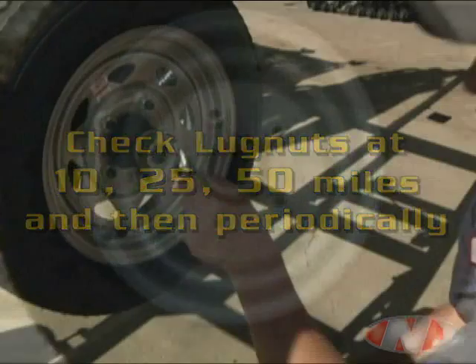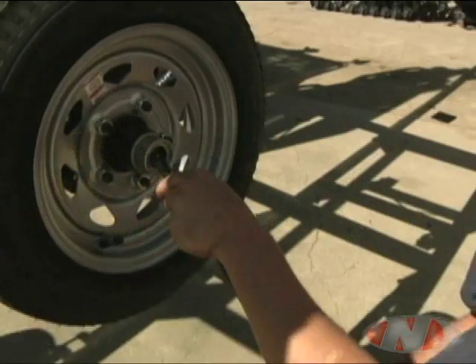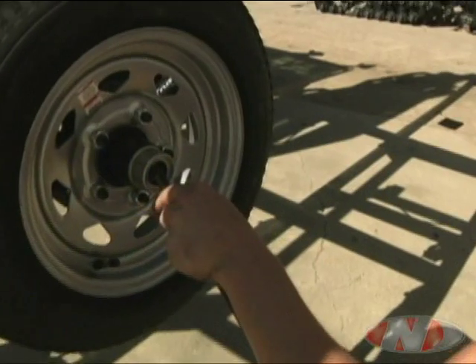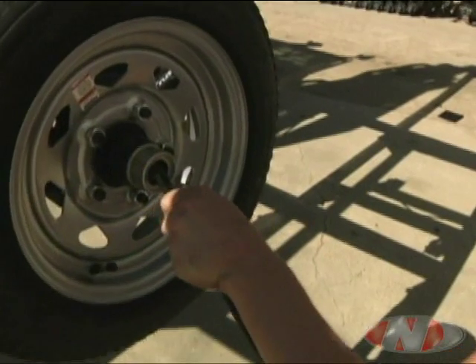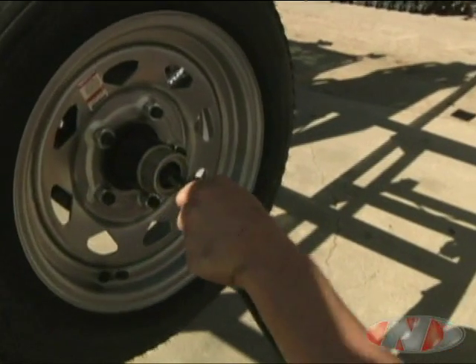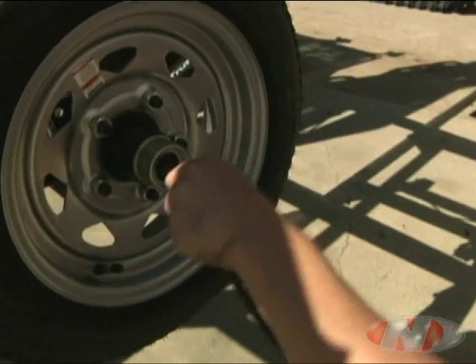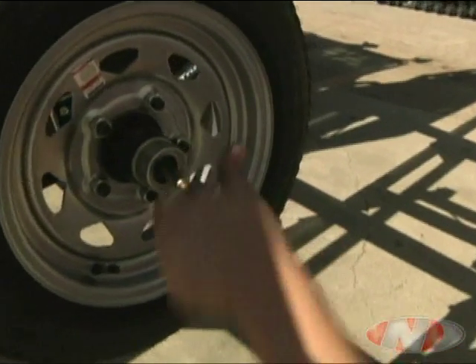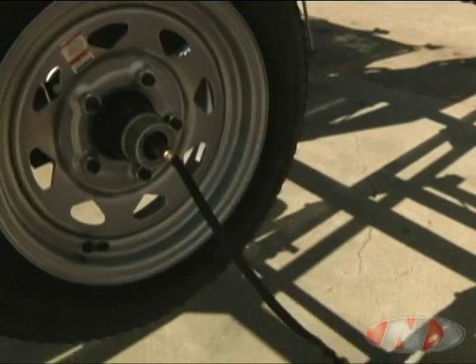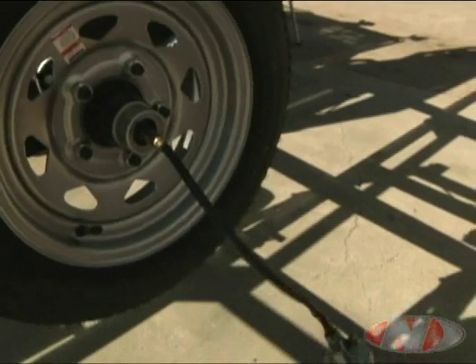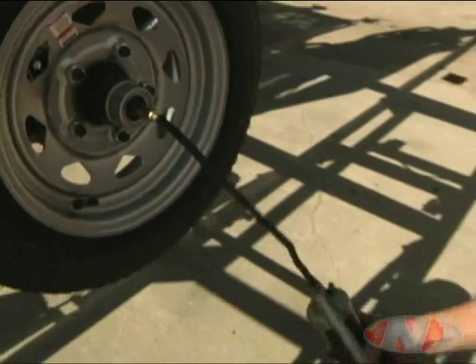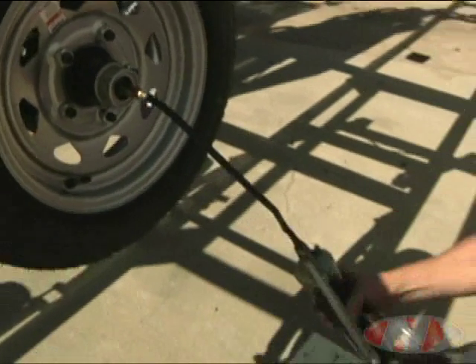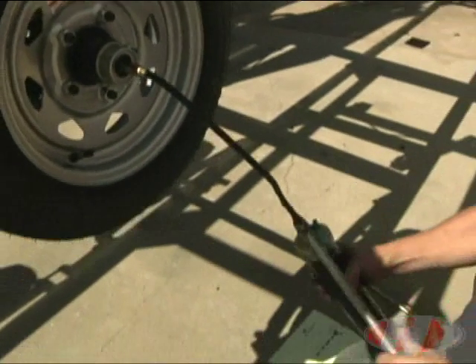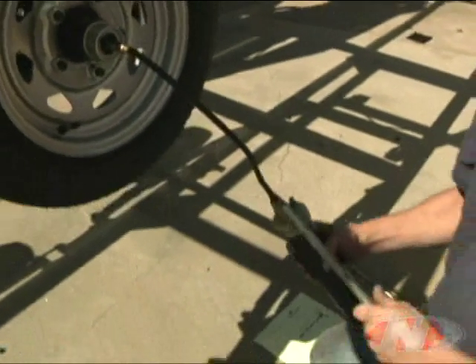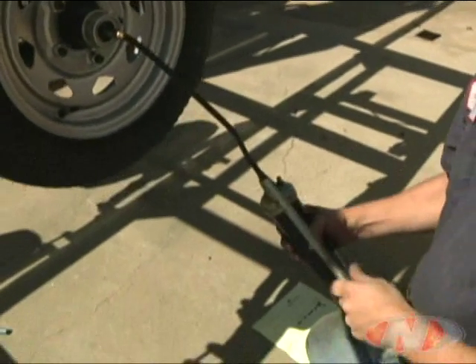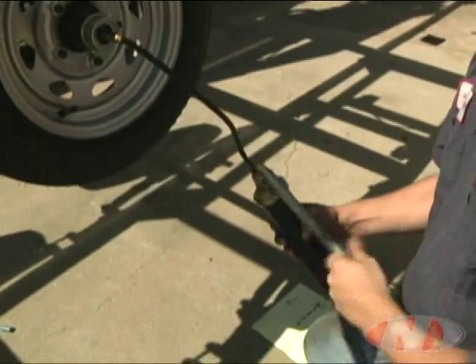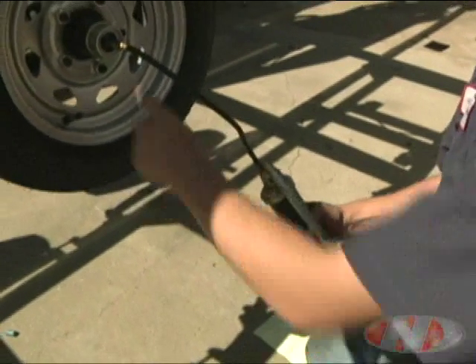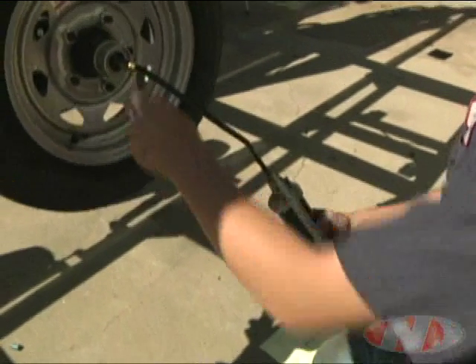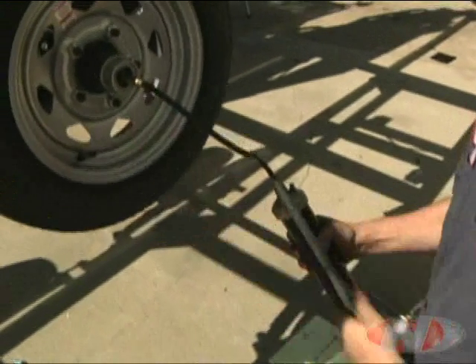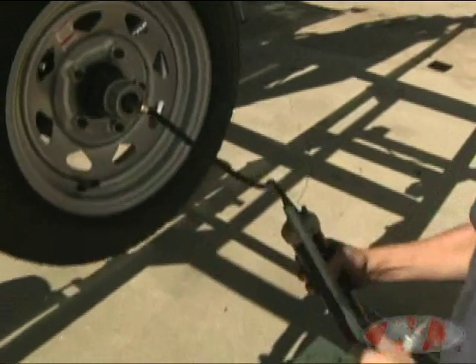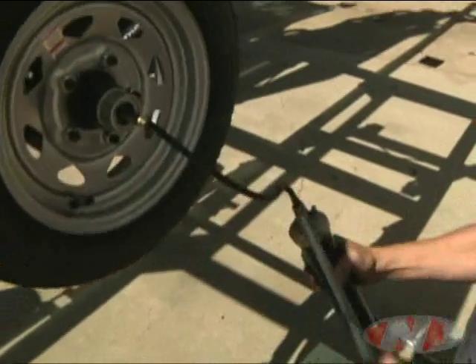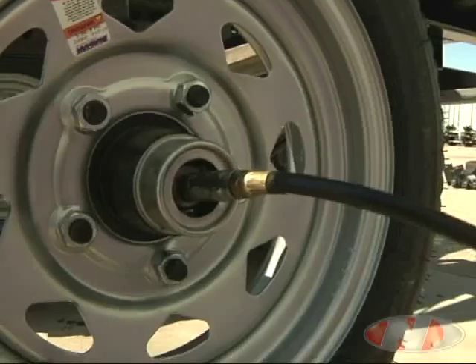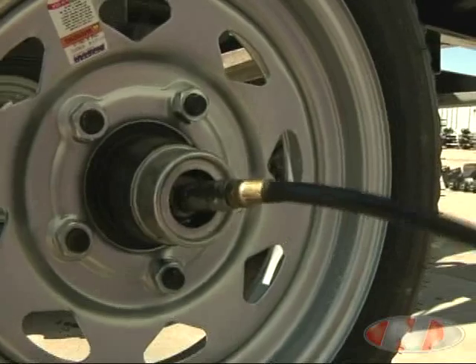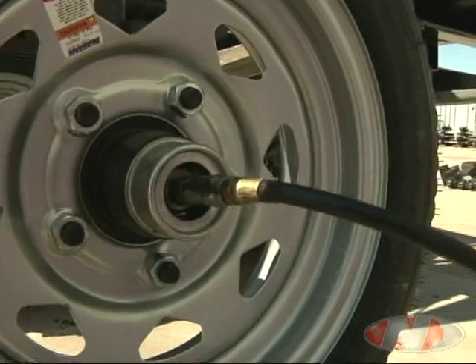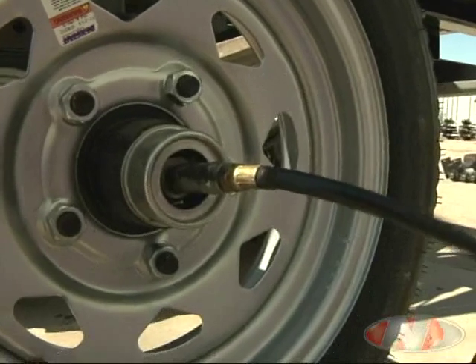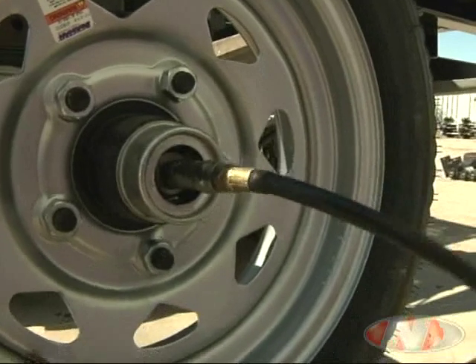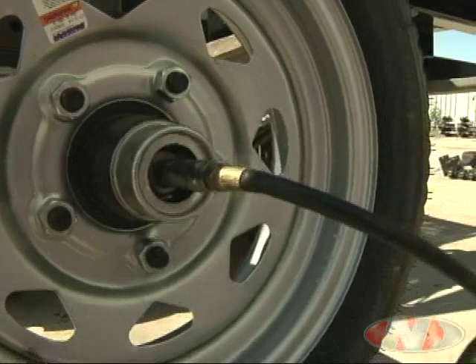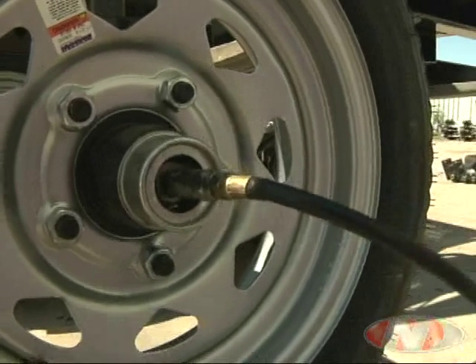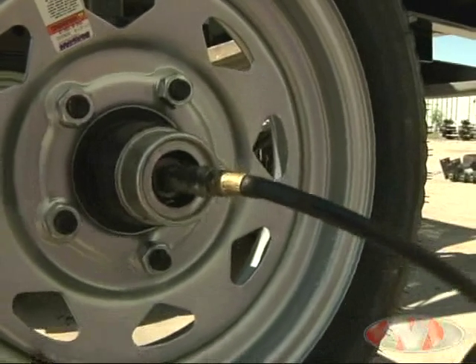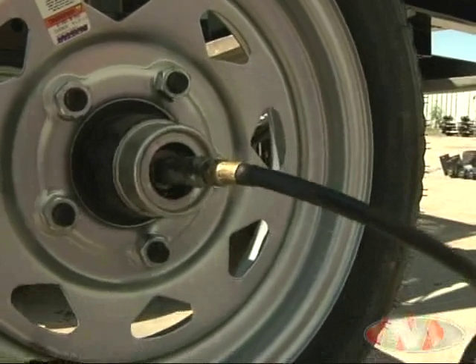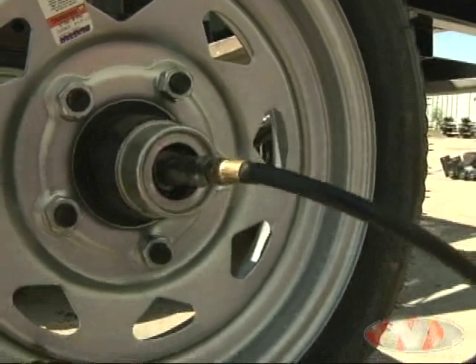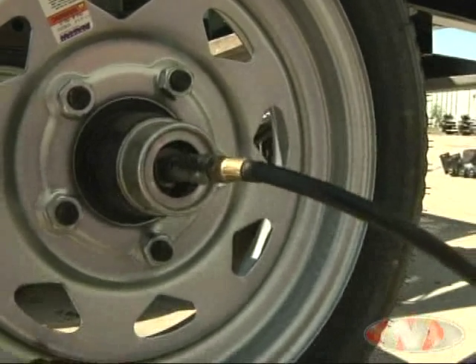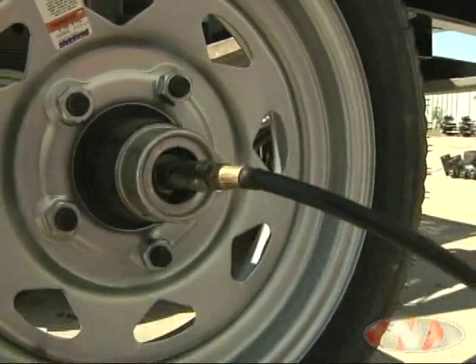The wheels can be lubricated by pulling off the rubber plug on the hub and connecting the grease gun to the grease zert in the center of the spindle. Then pump grease until excess can be seen pushed out through the seal.